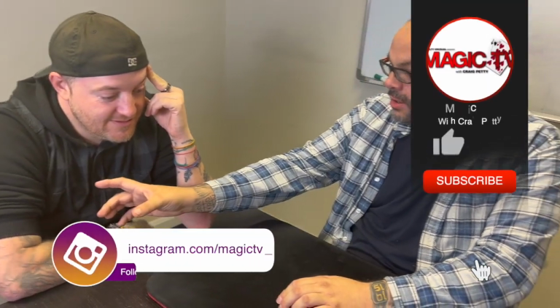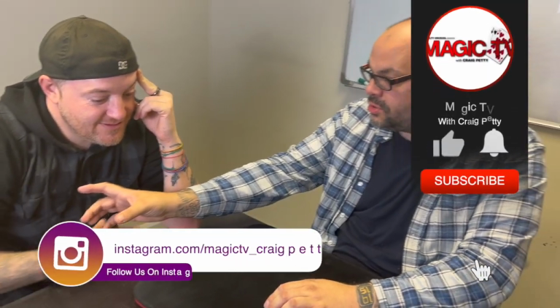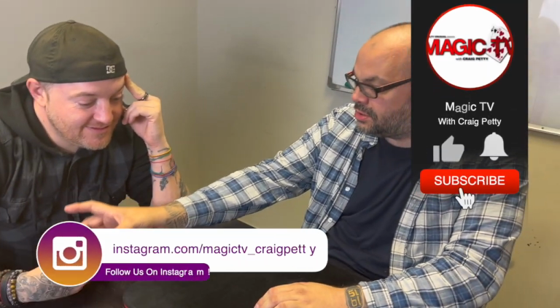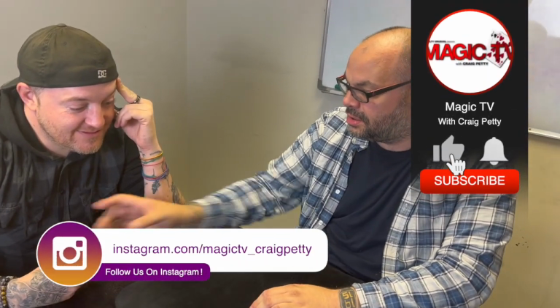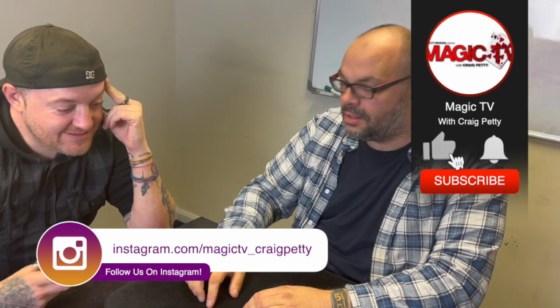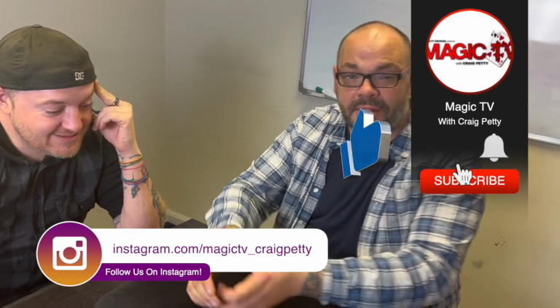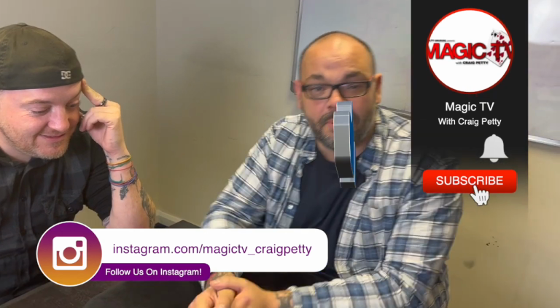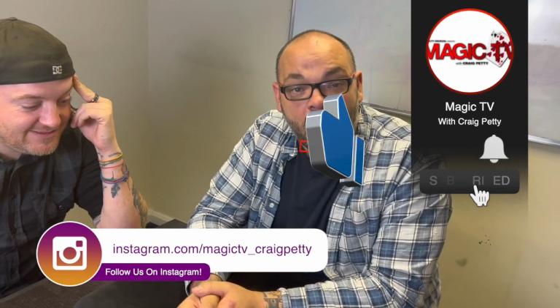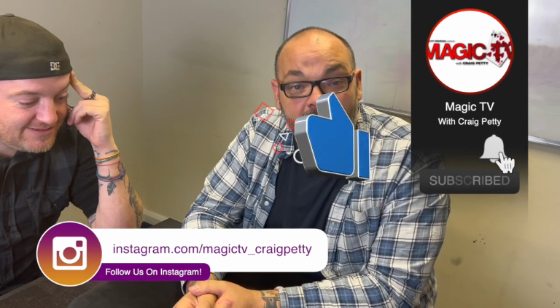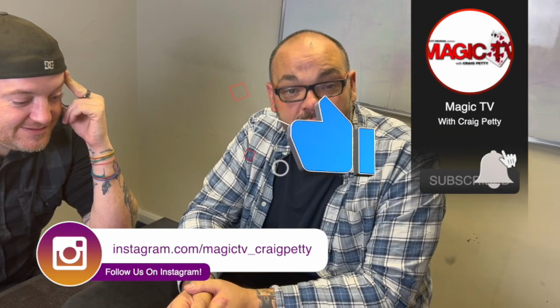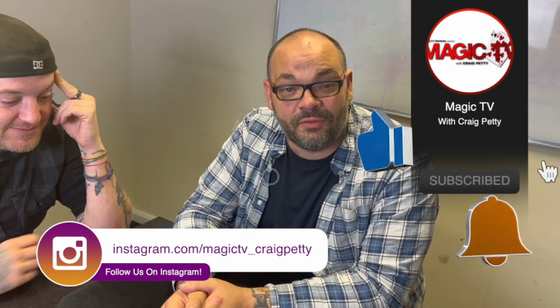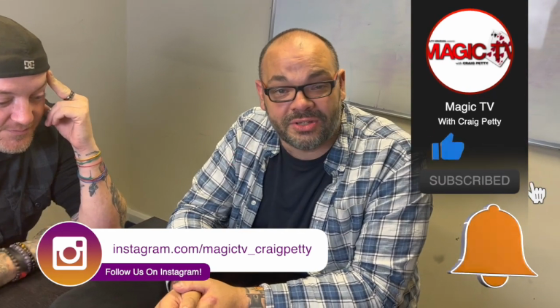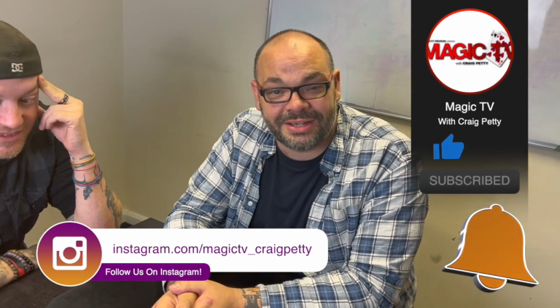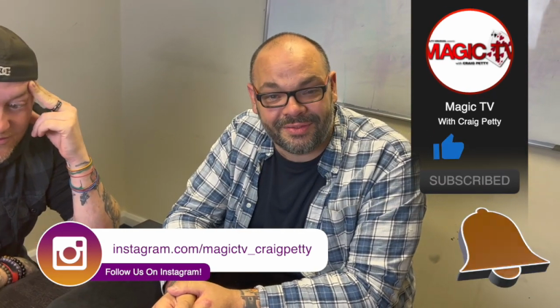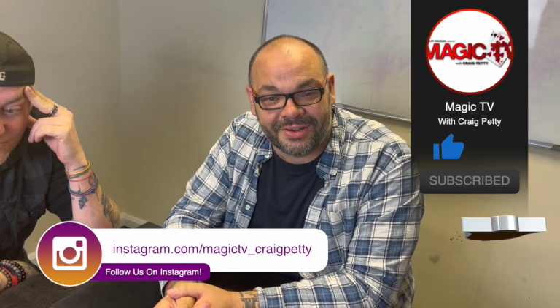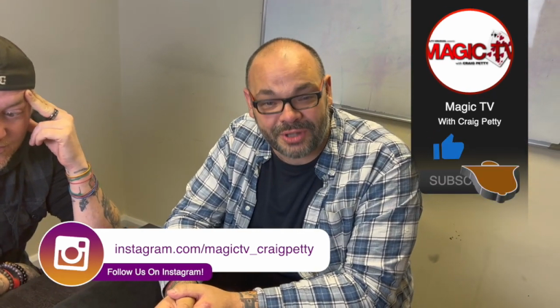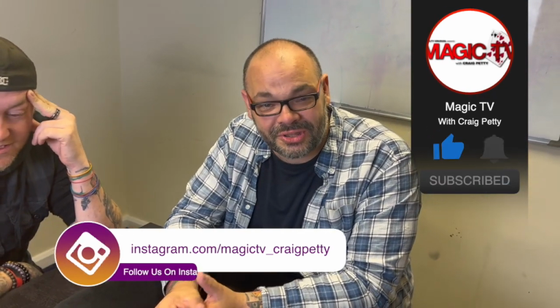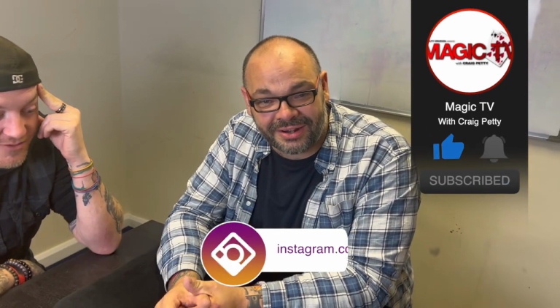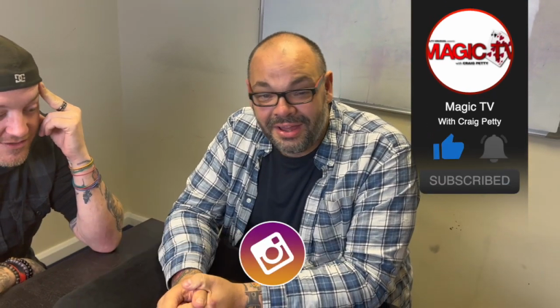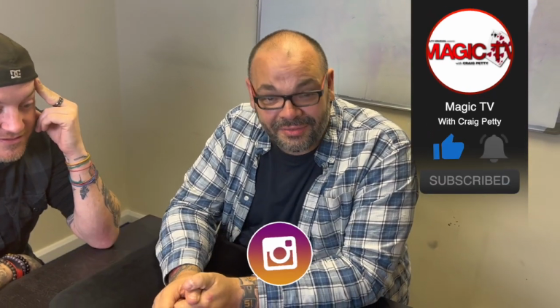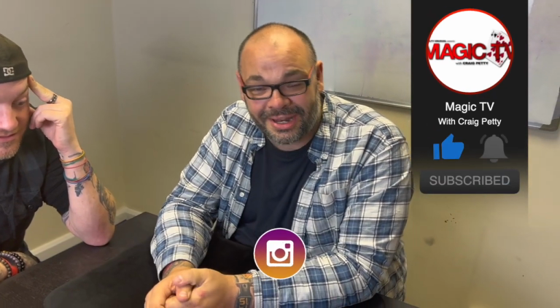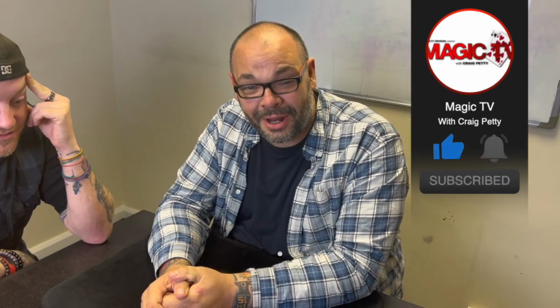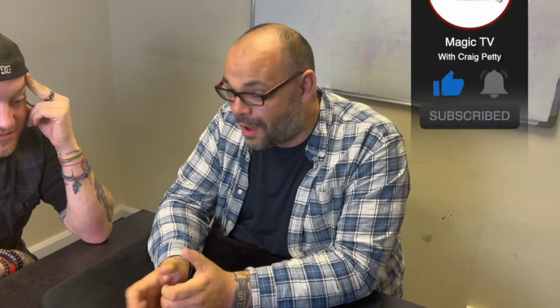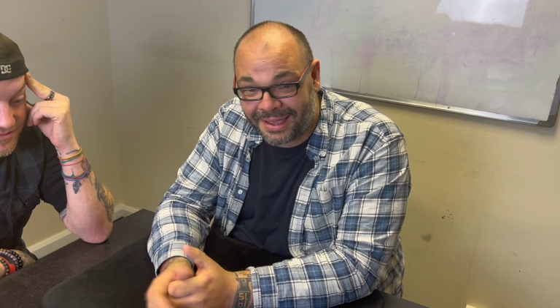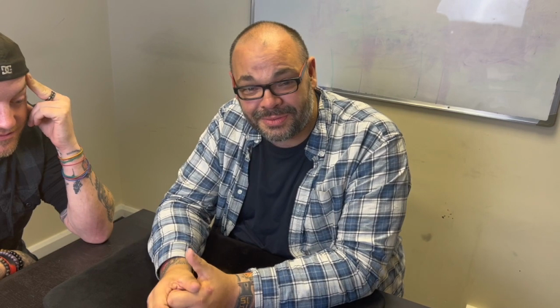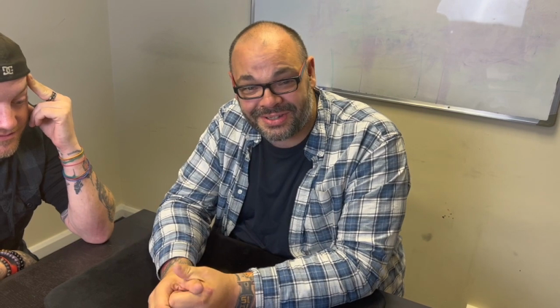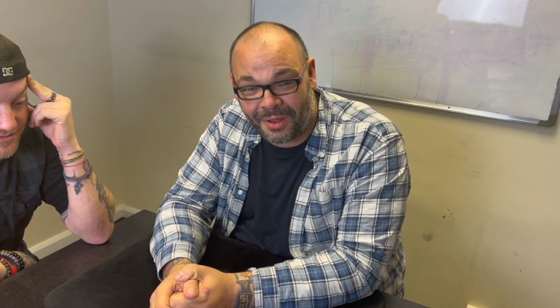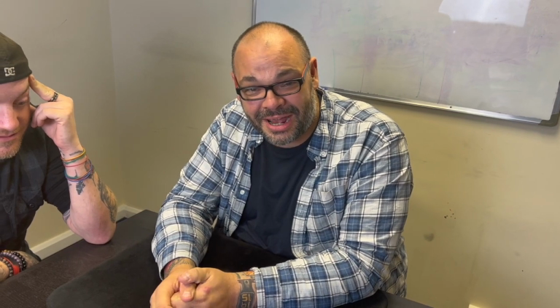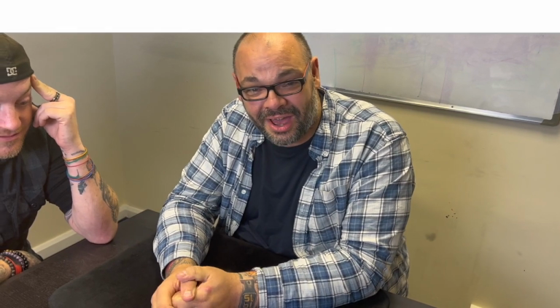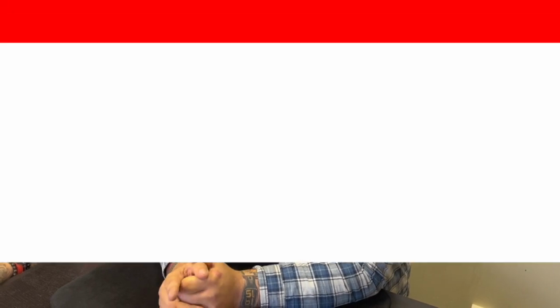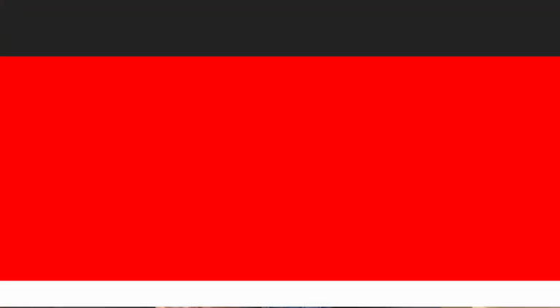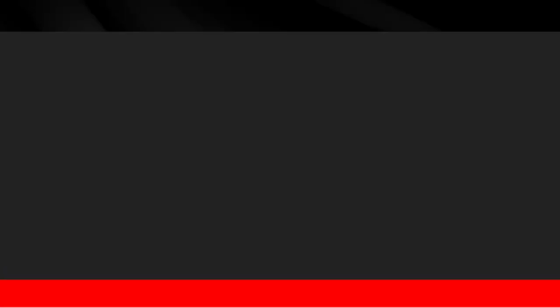Guys, if you want to see more videos like this, like the video, subscribe to the channel, and leave a comment down below. I'll be back again tomorrow at 6 o'clock with the magic live. I'll see you then.